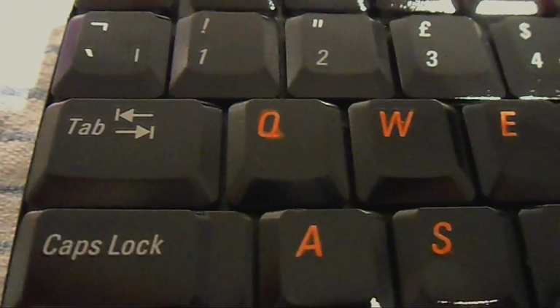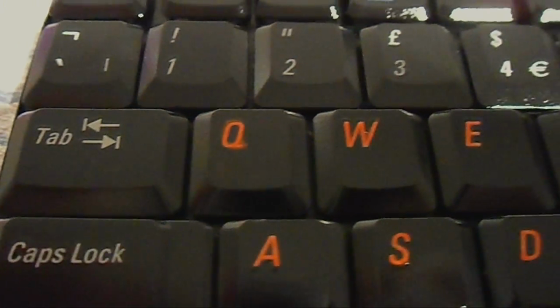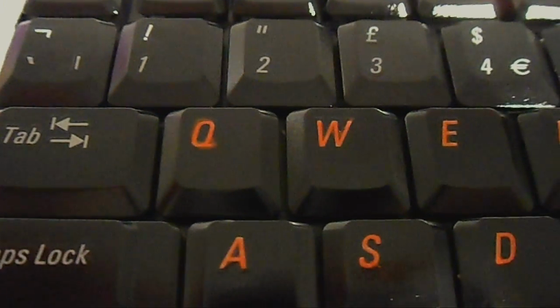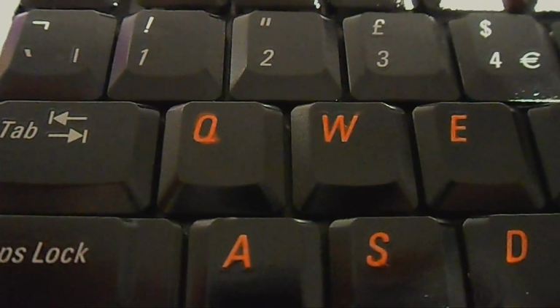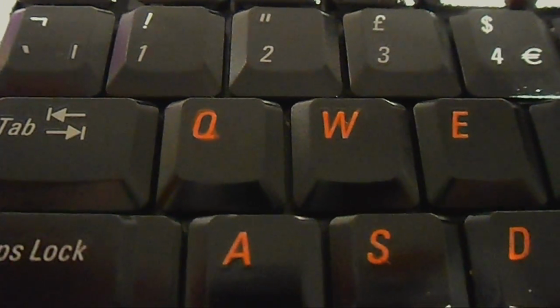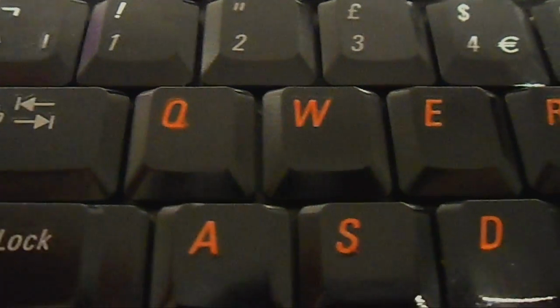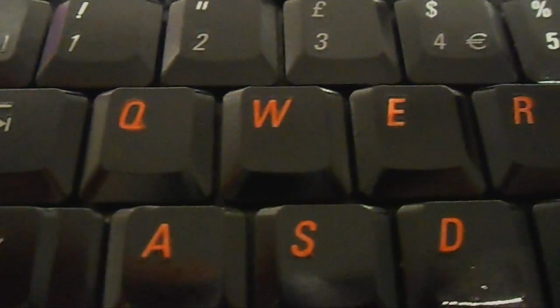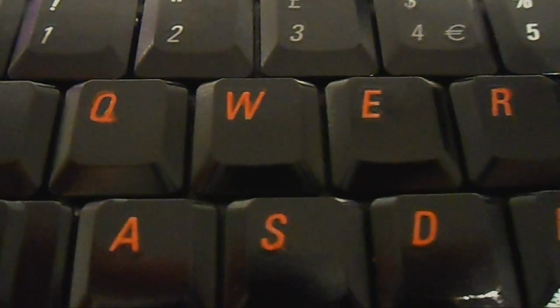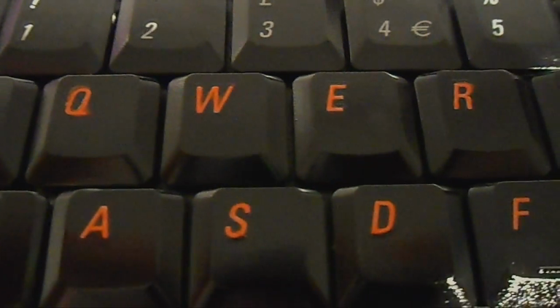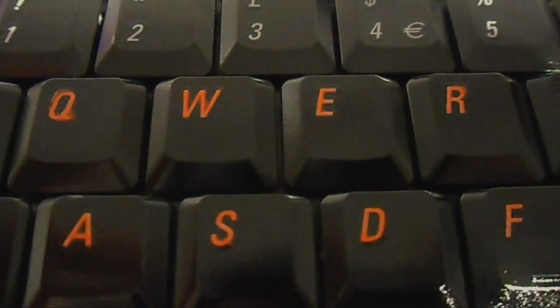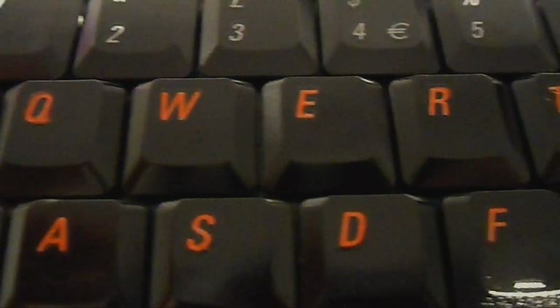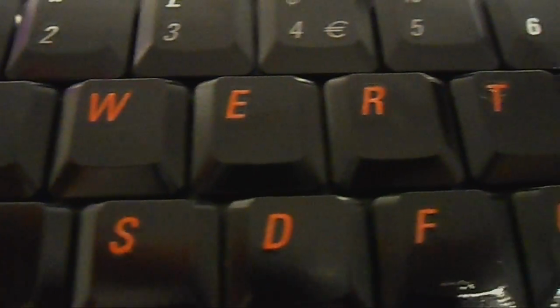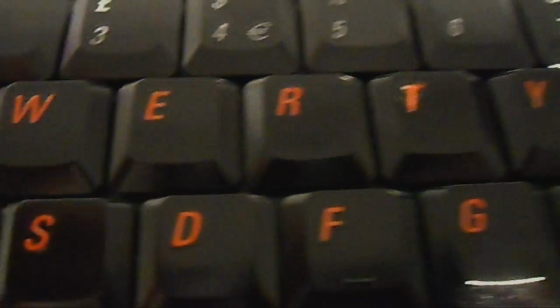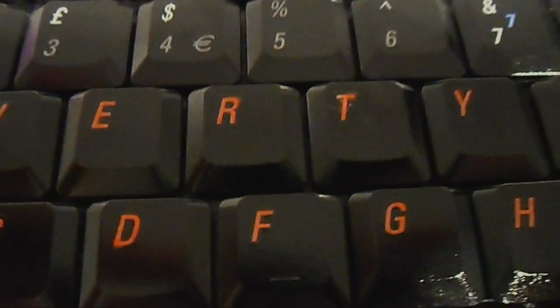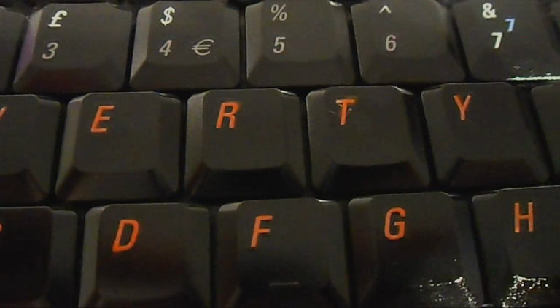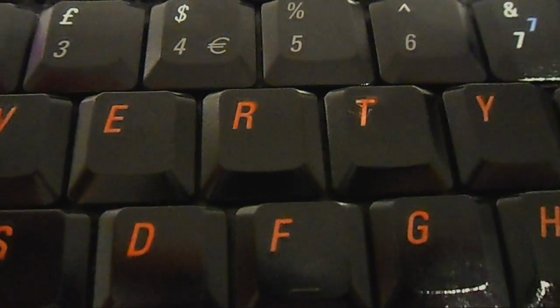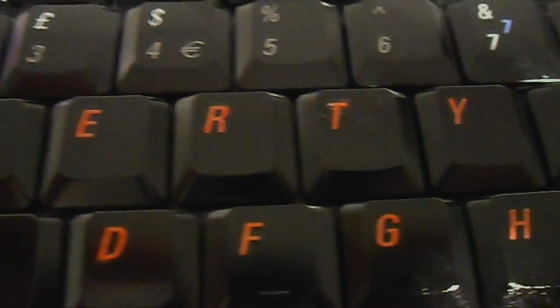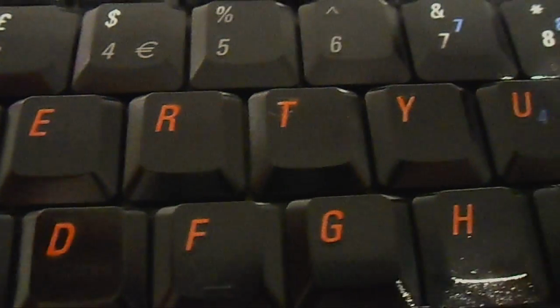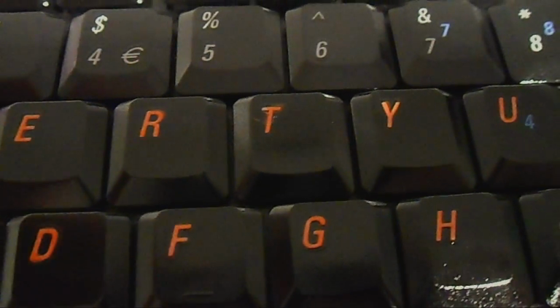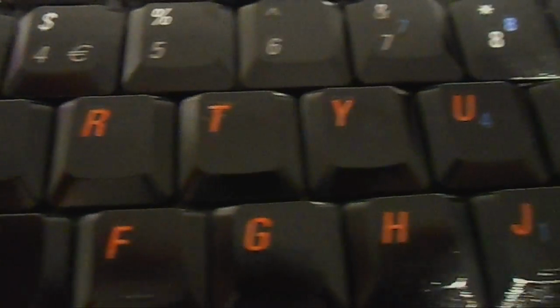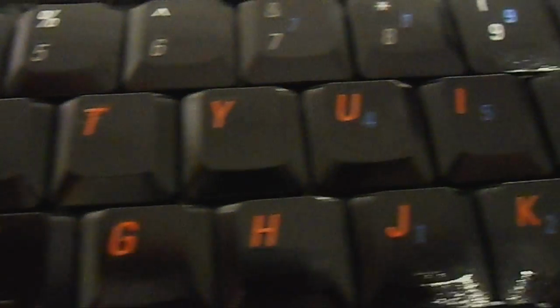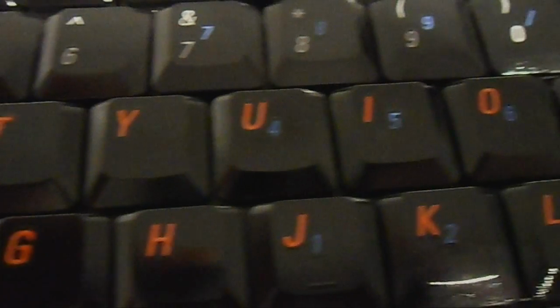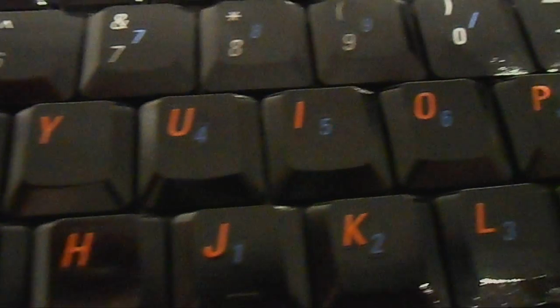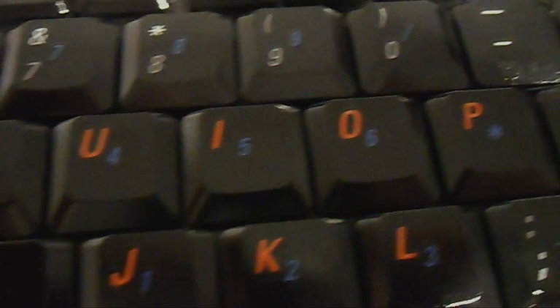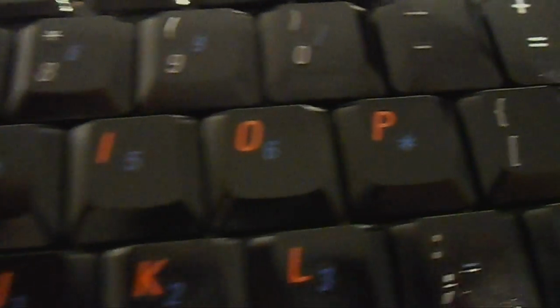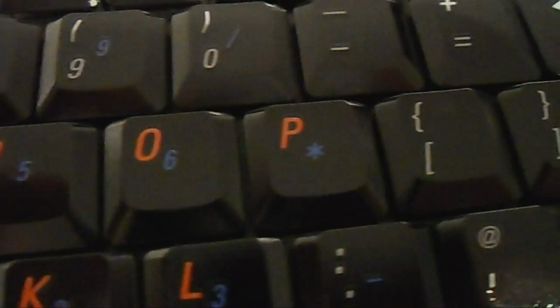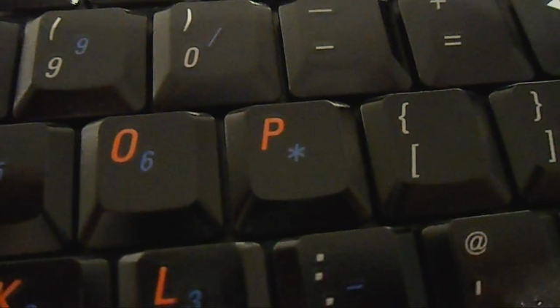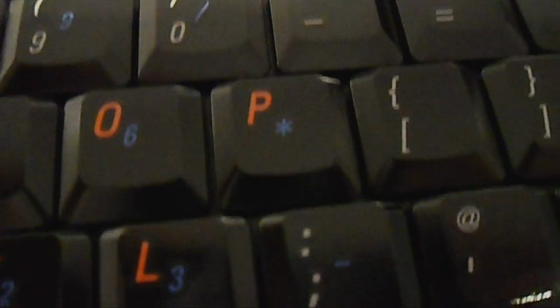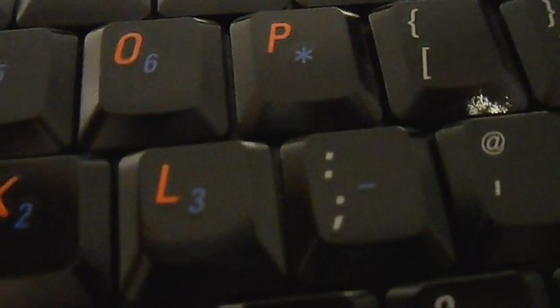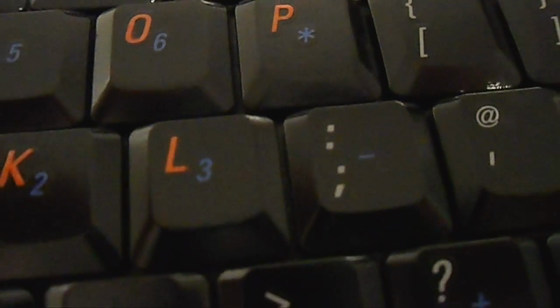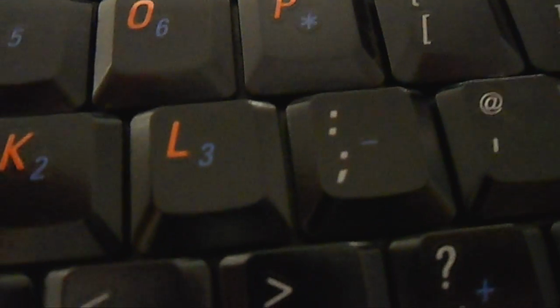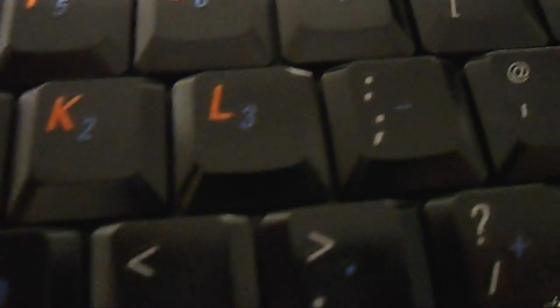There's method behind my madness — the reason I did these keys that bright orange is because it's UV paint, so when the screen's lit up they'll light up really bright, like as if they were illuminated.